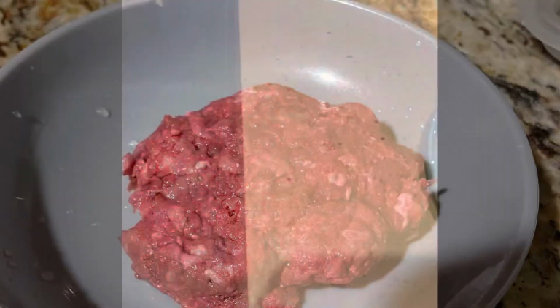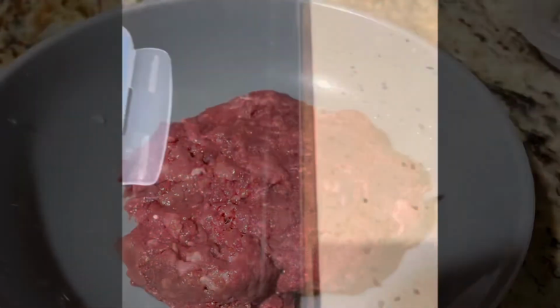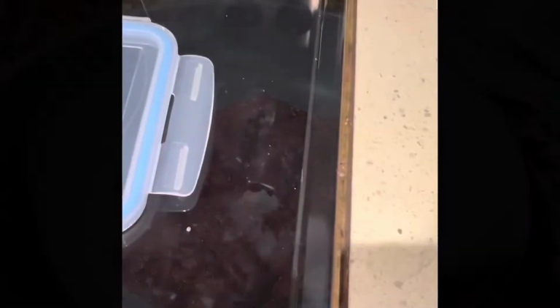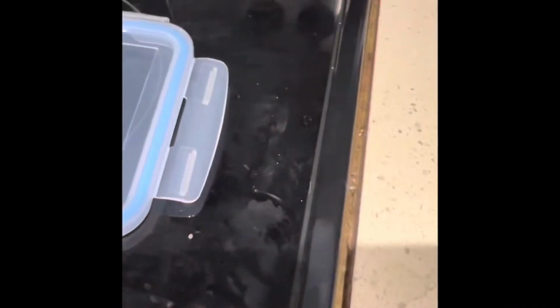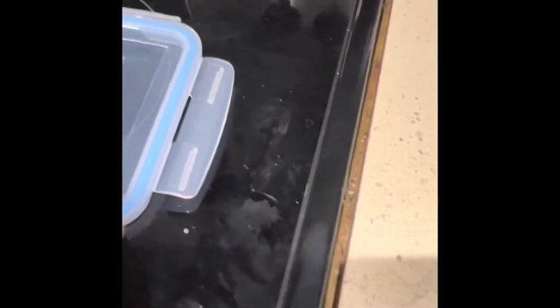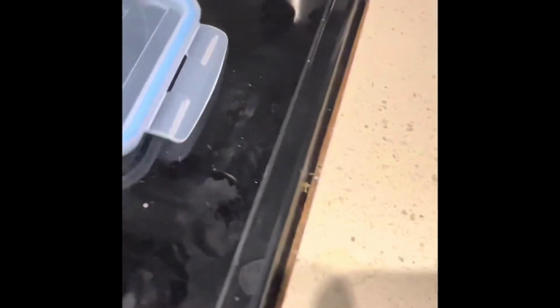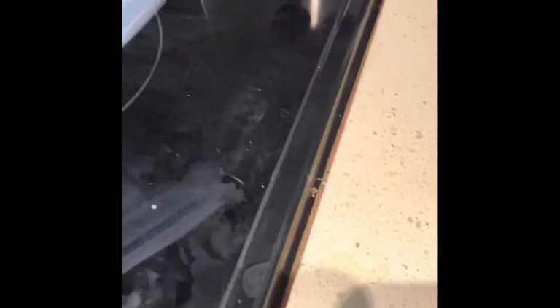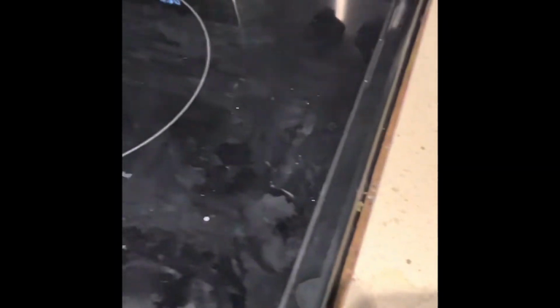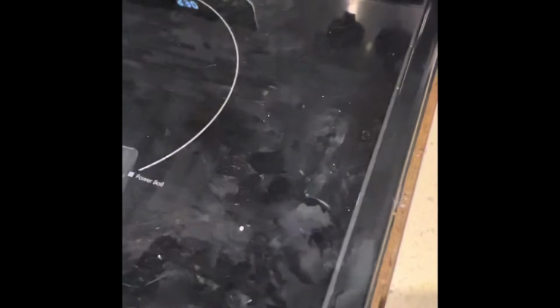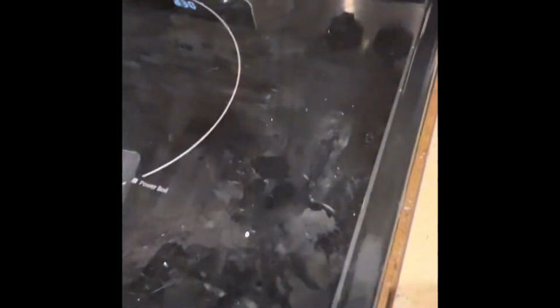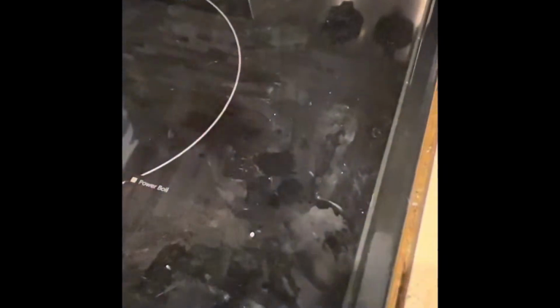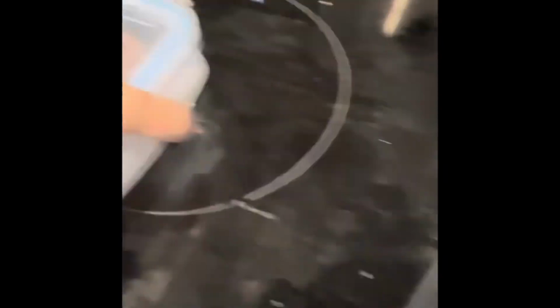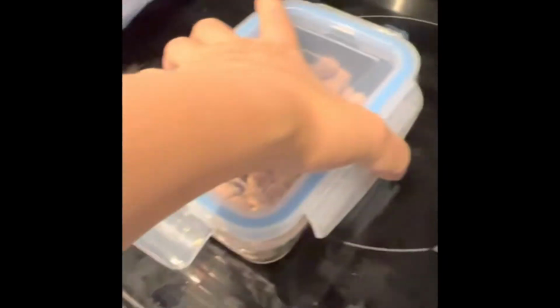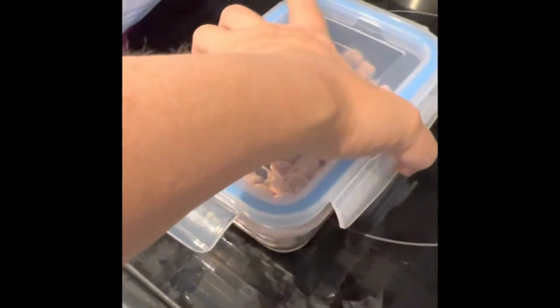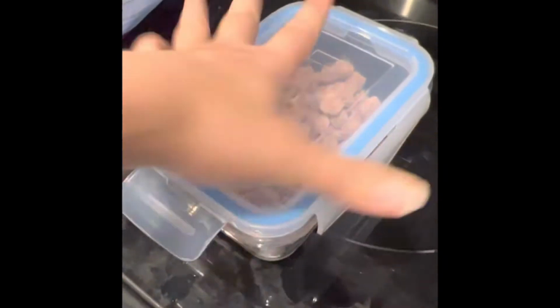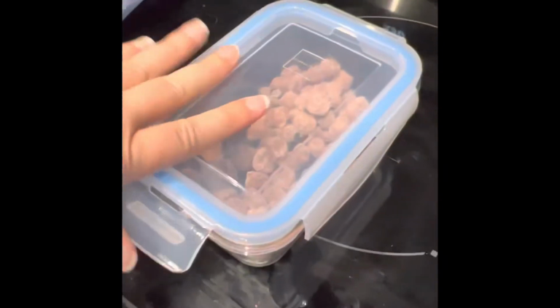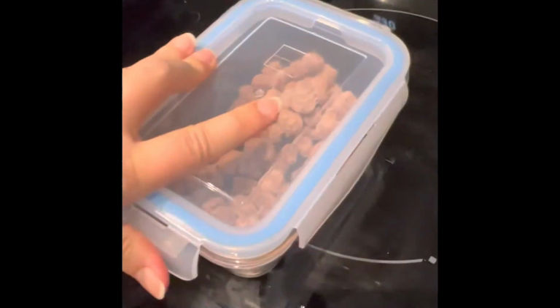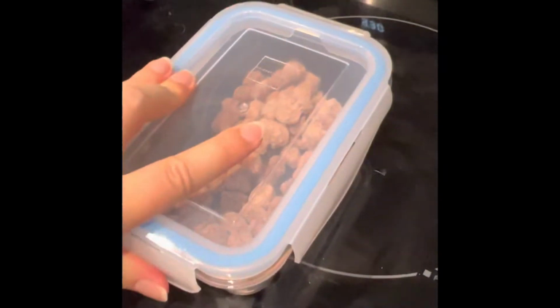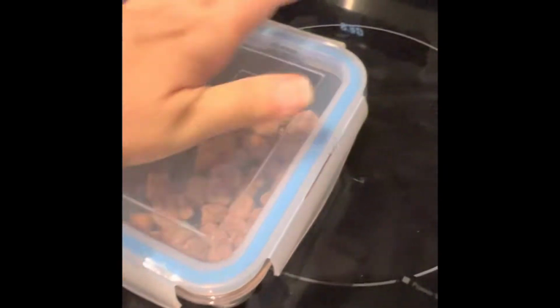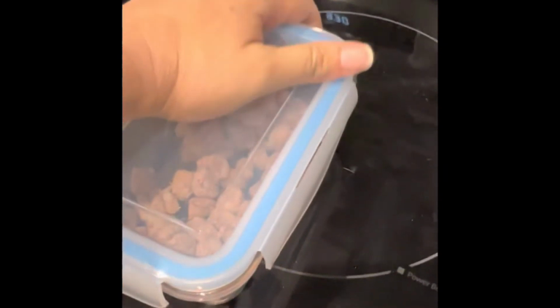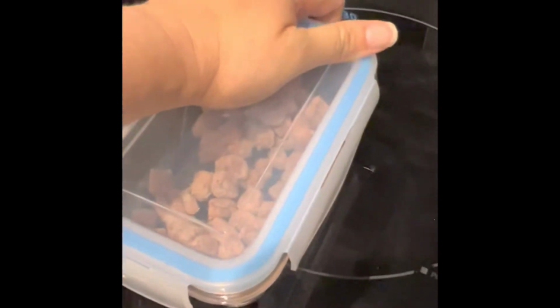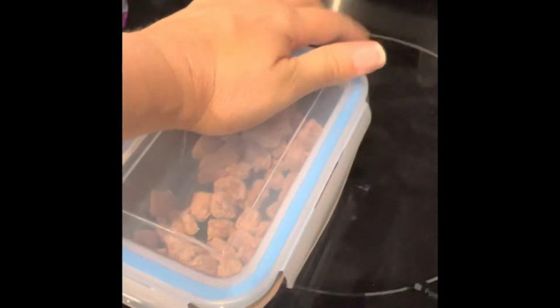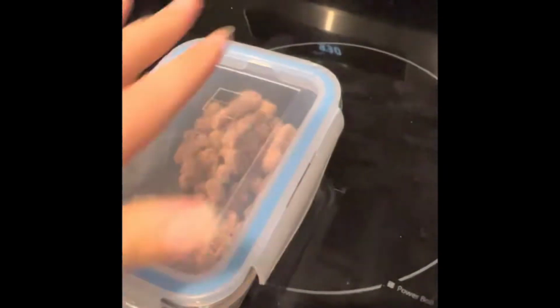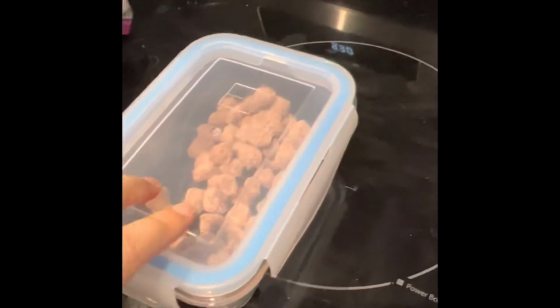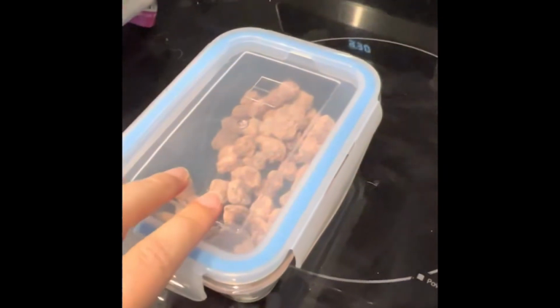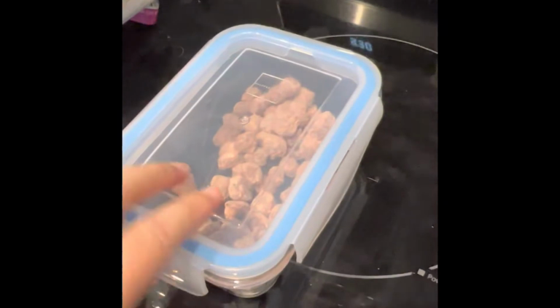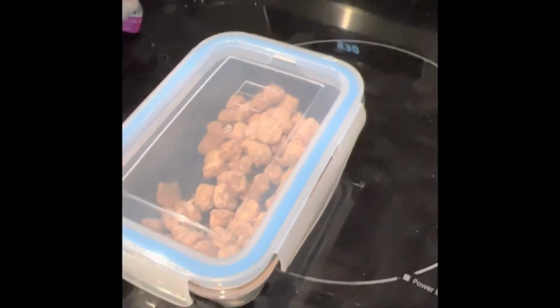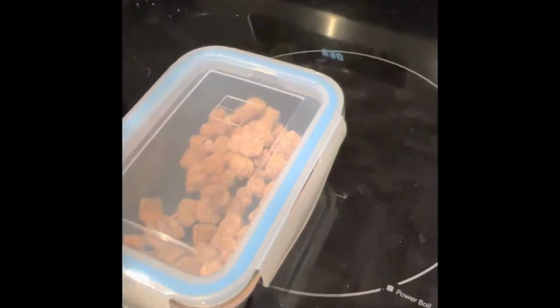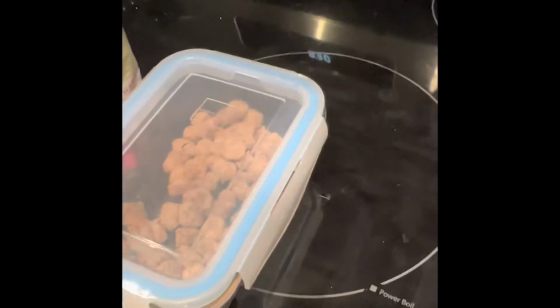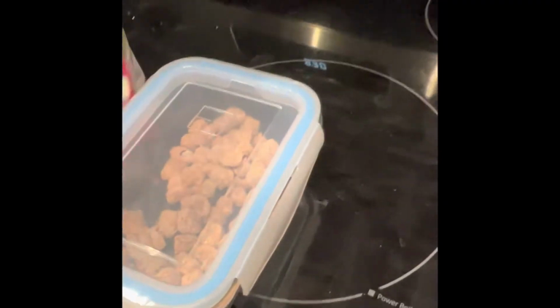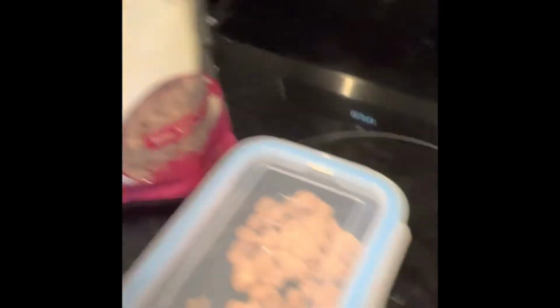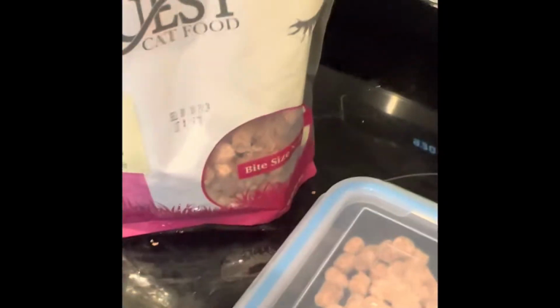This would then go right into the fridge and defrost for about a day or two. You don't want to leave it out for more than two and a half to three days. Then this would go back in the freezer.